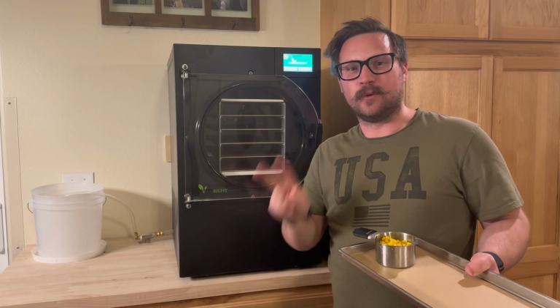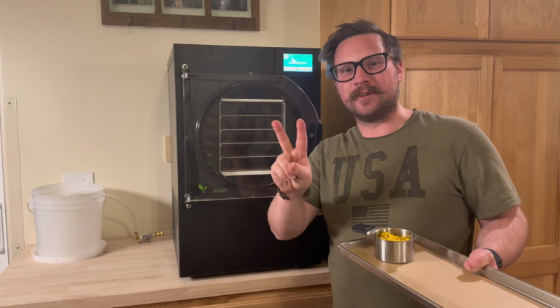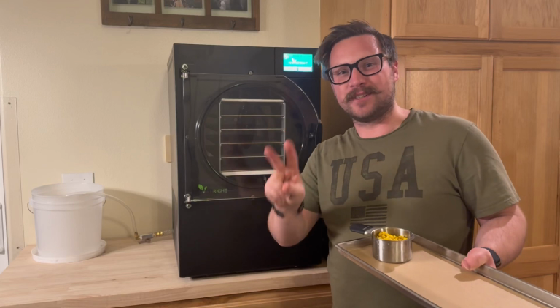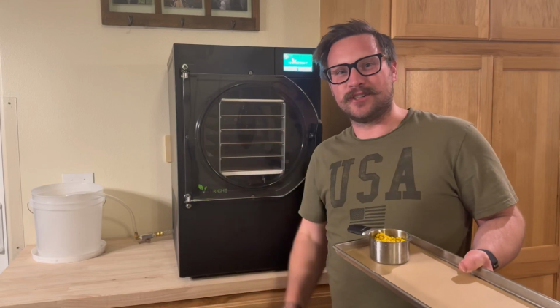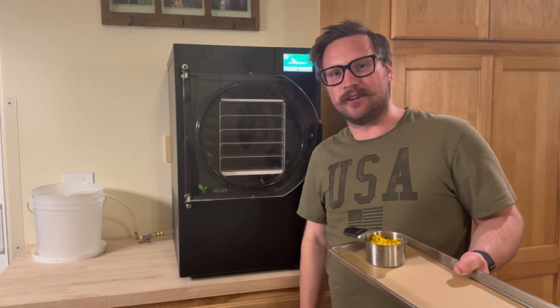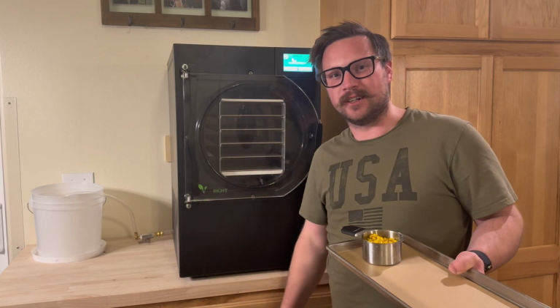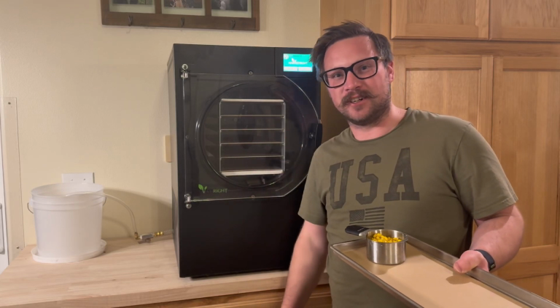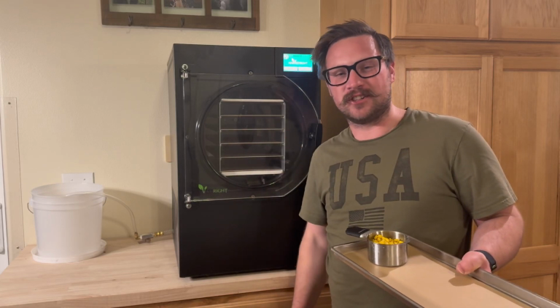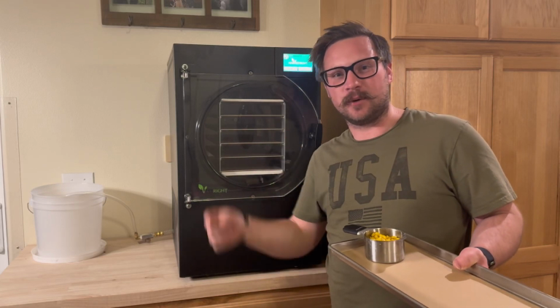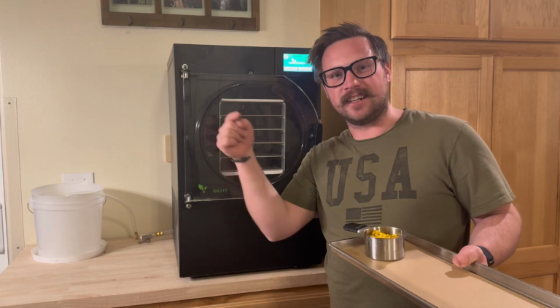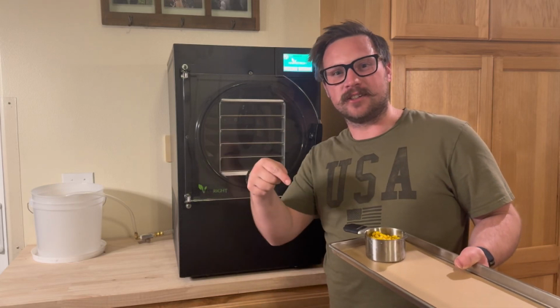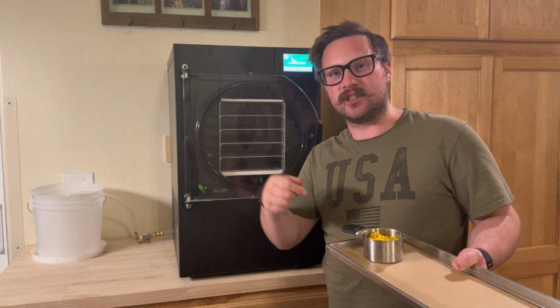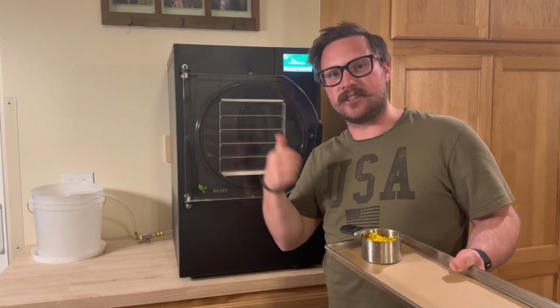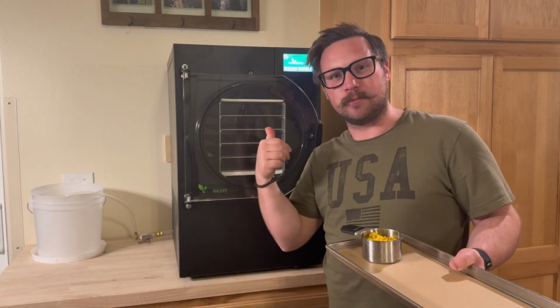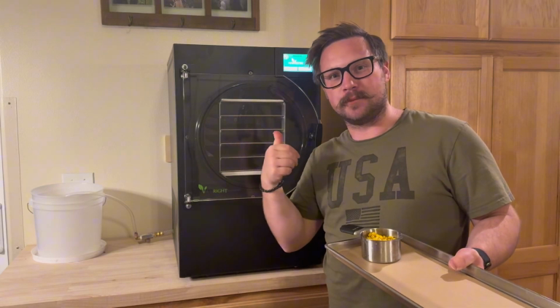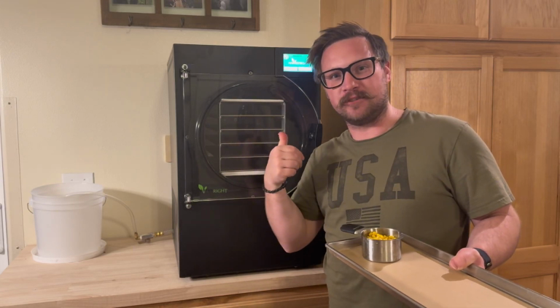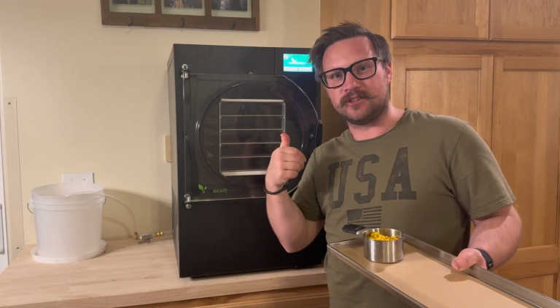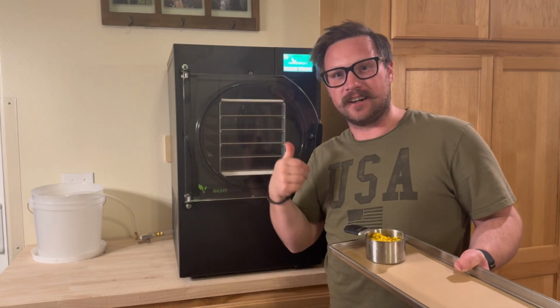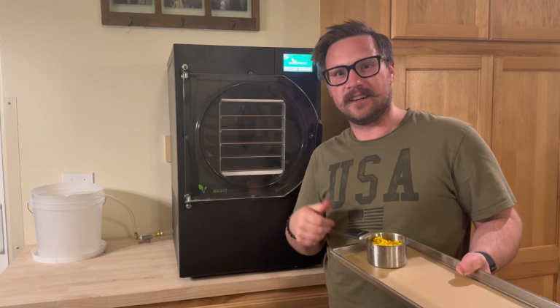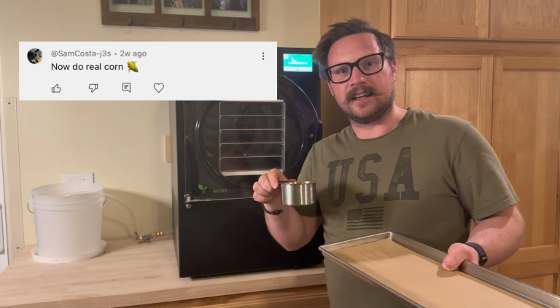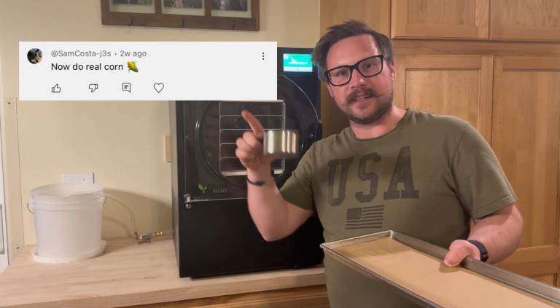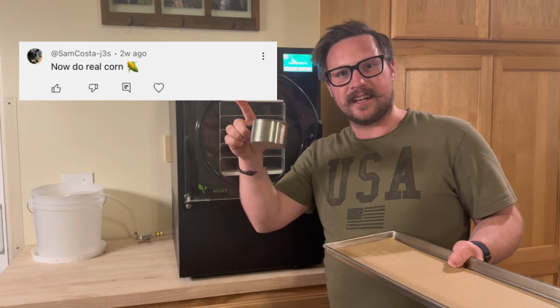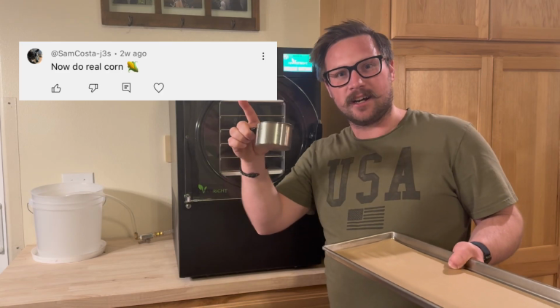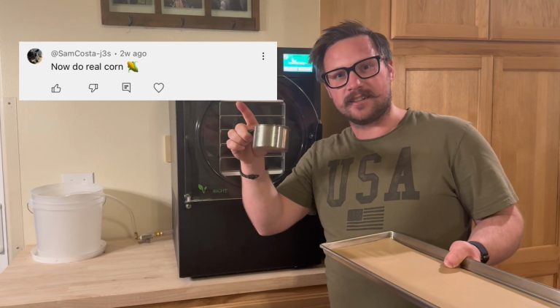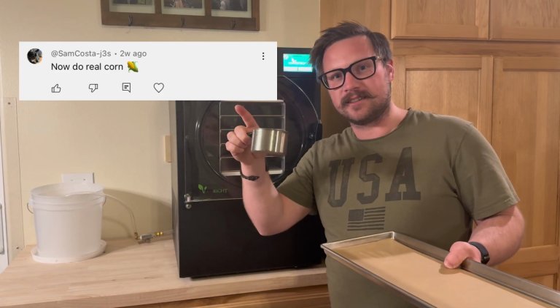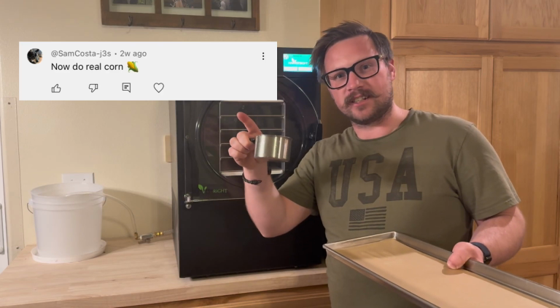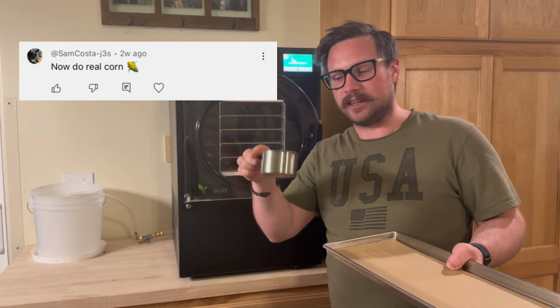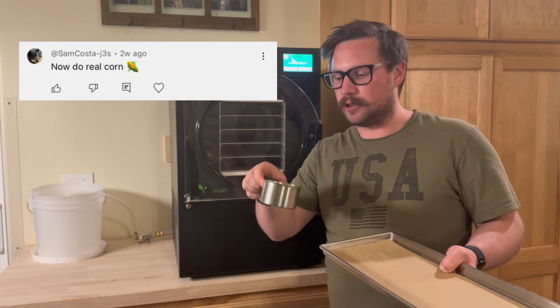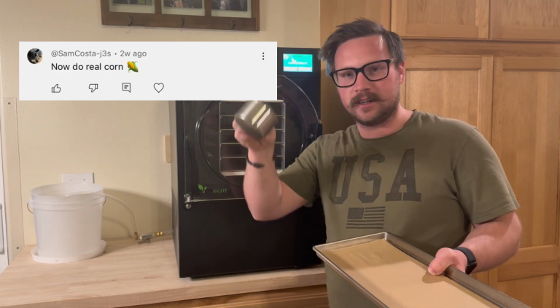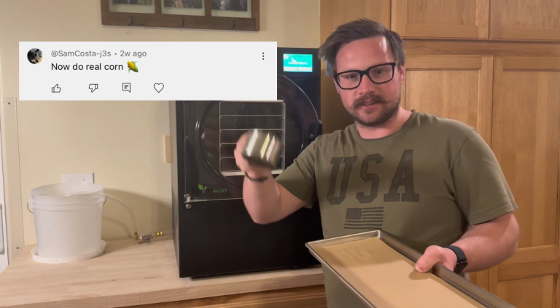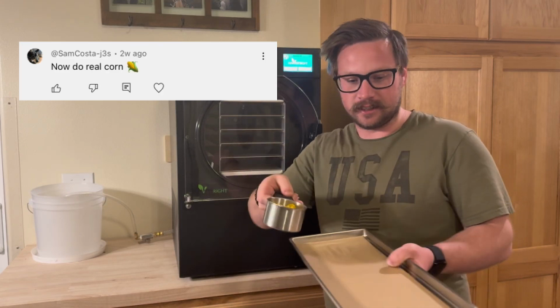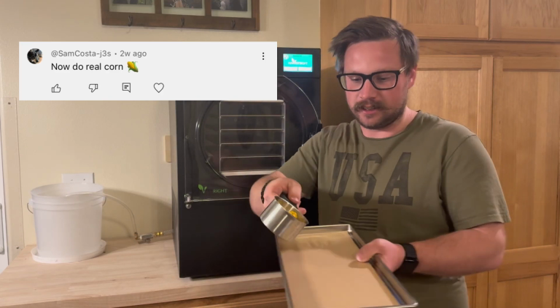Welcome to episode 2 of Will It Freeze Dry, where I take your suggestions and put them in my freeze dryer. Last week Sam Costa suggested I do corn. Let's get it in.